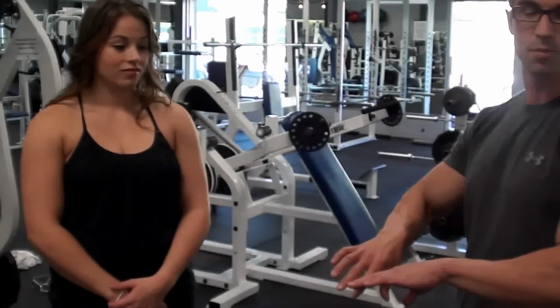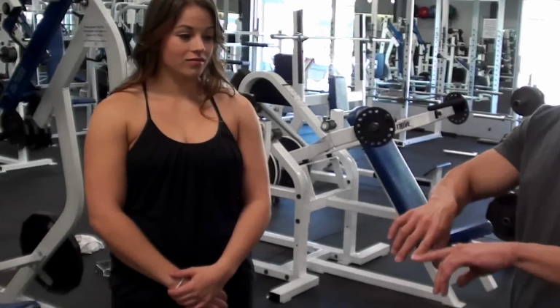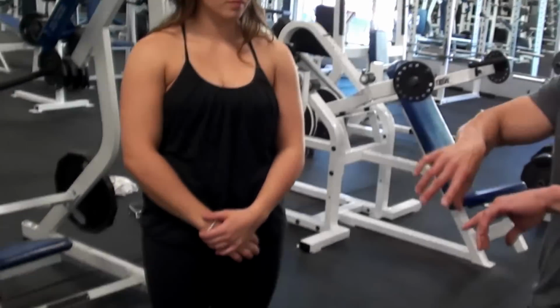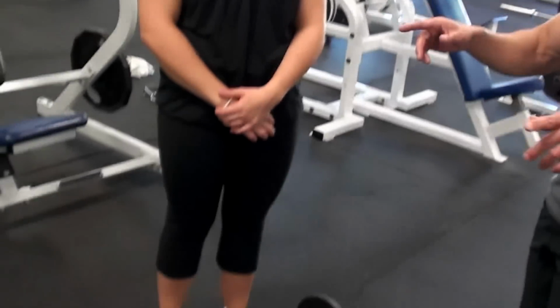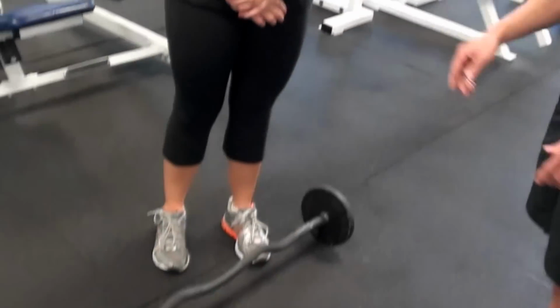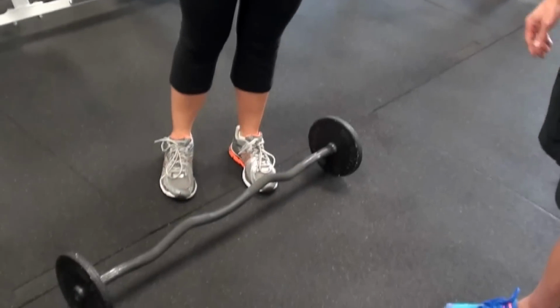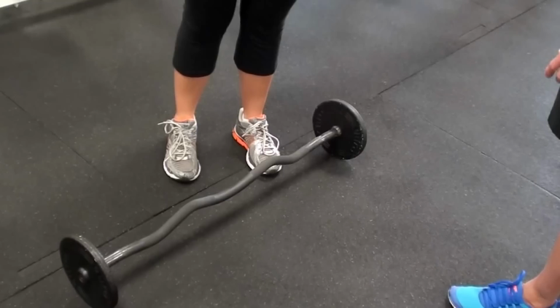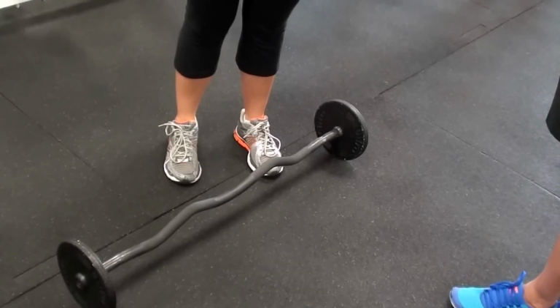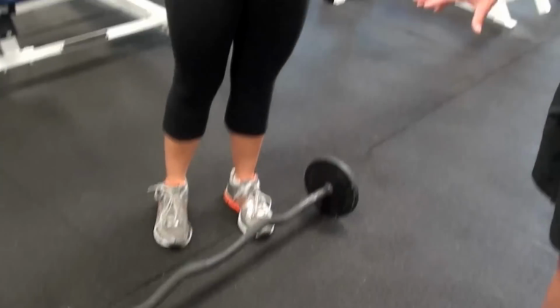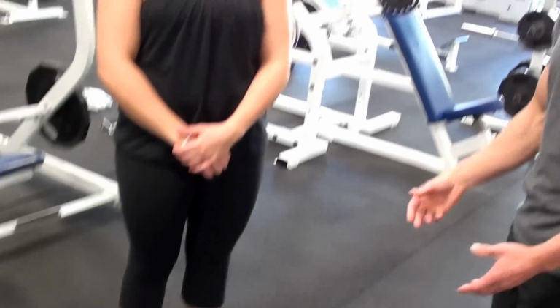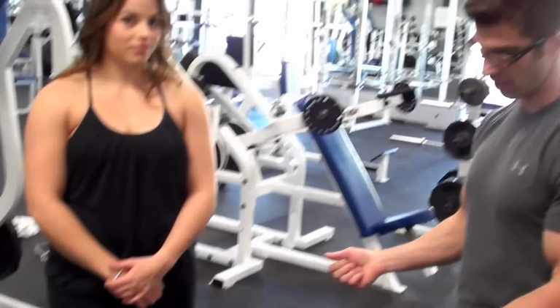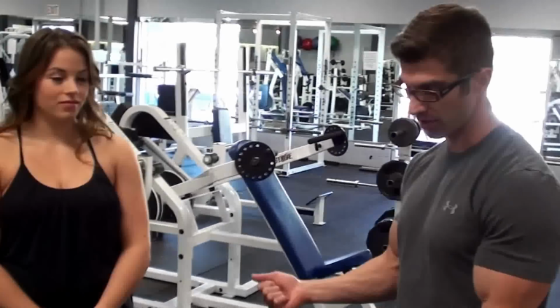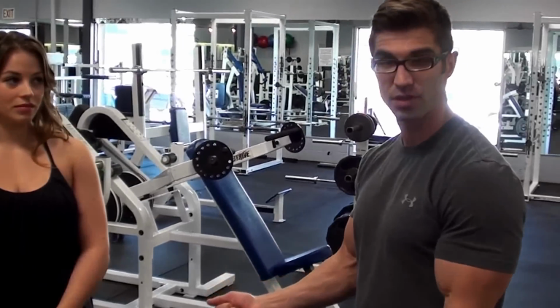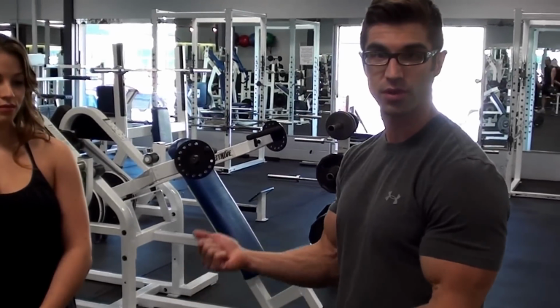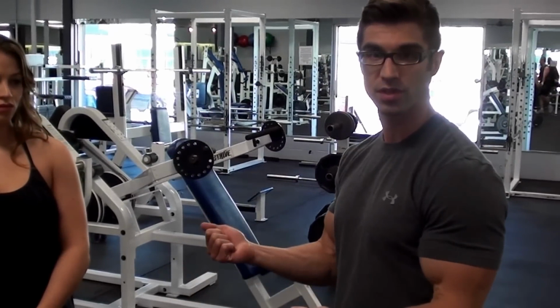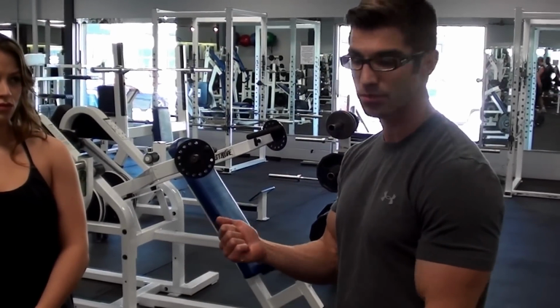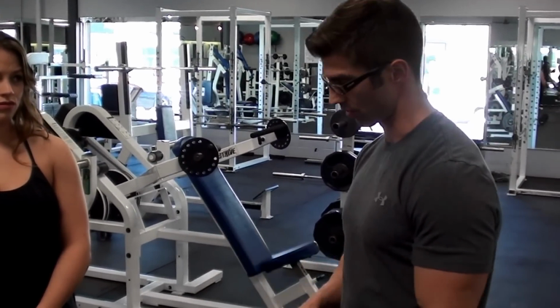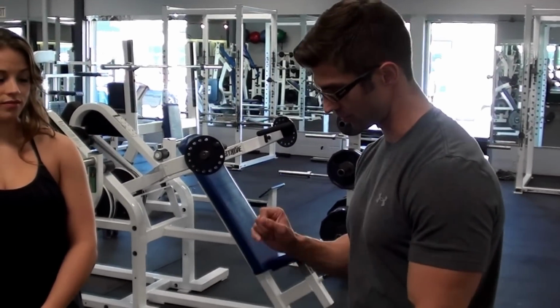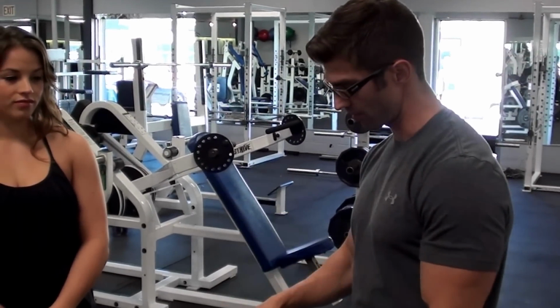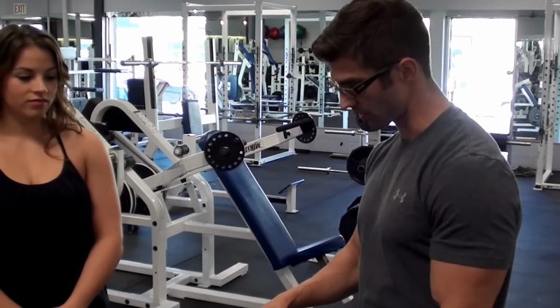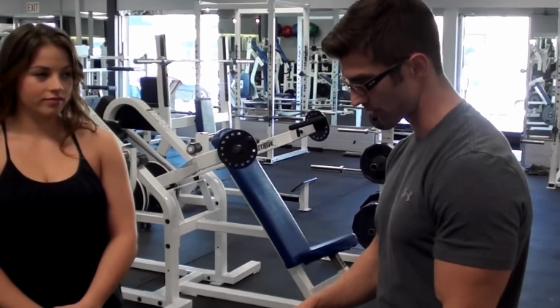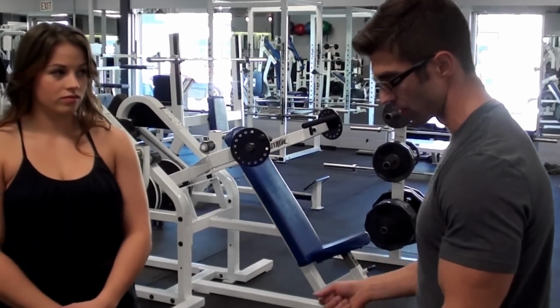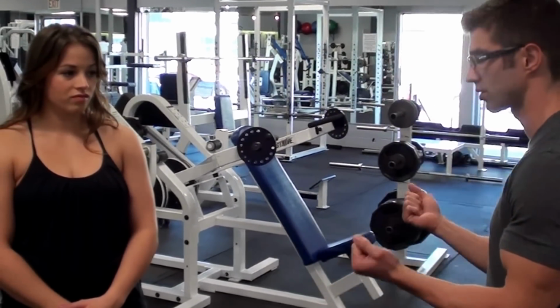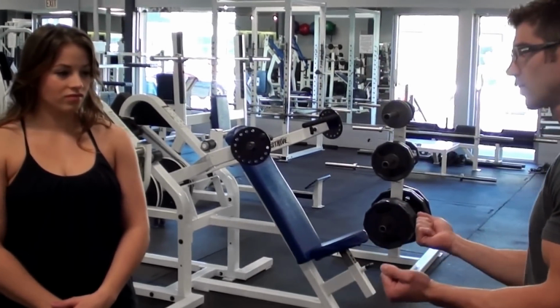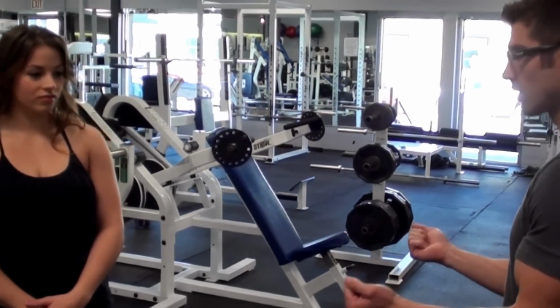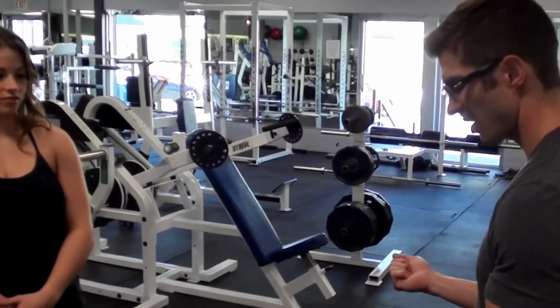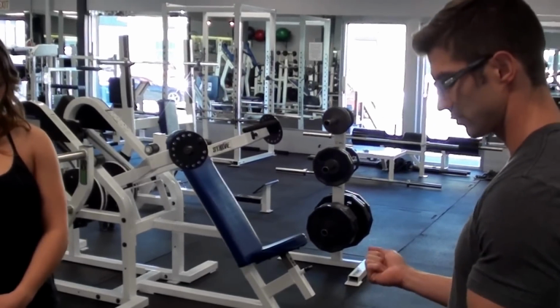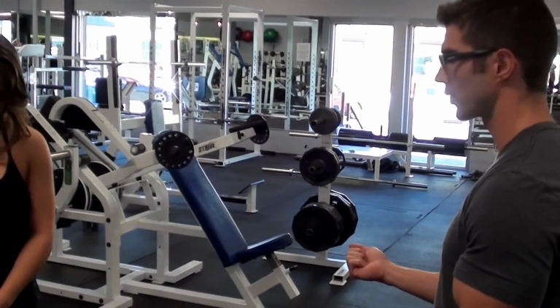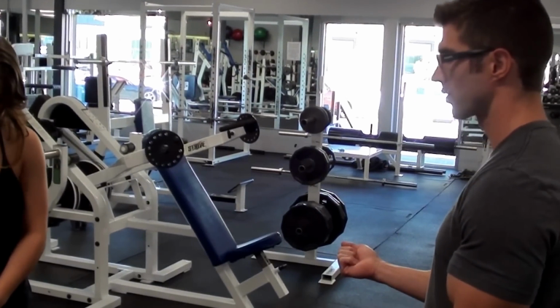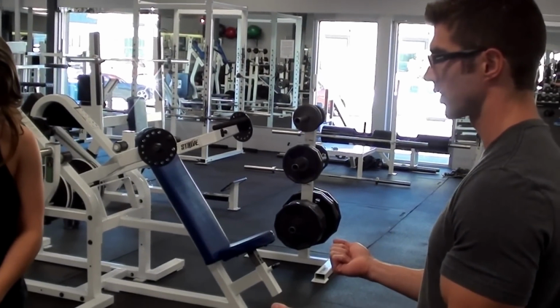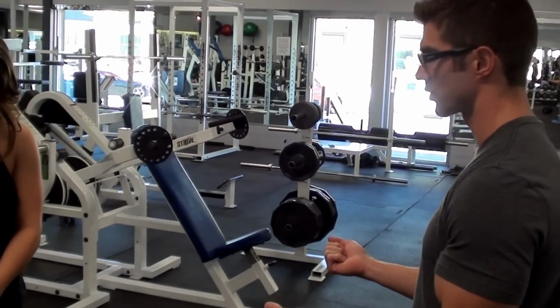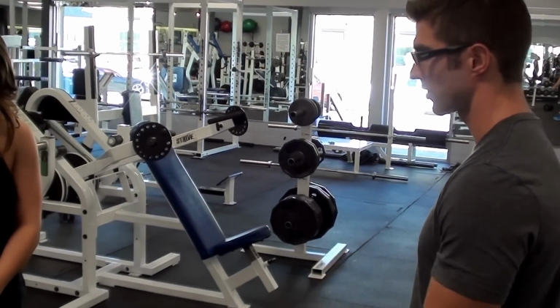The cambered bar is a bent bar. While we're using the bent bar, it's going to be a little bit easier for Kristen to grip. So we're going to have her take a grip that's about shoulder width apart or slightly inside shoulder width.